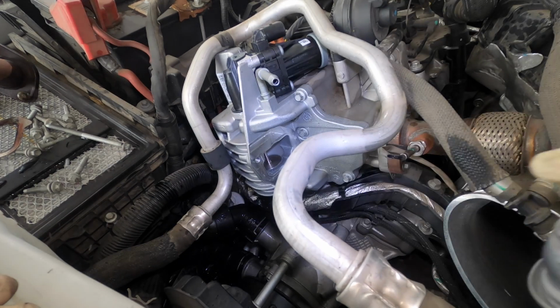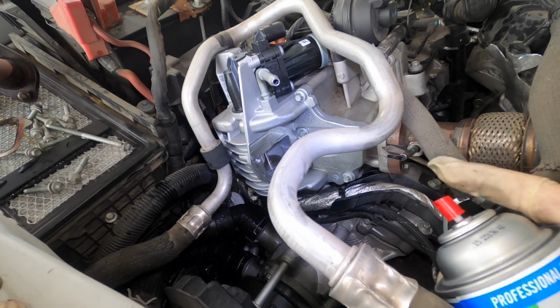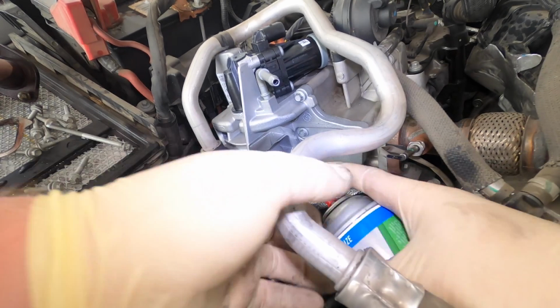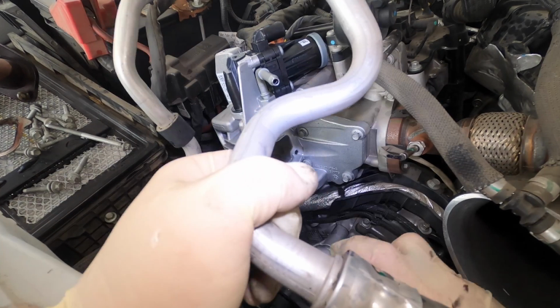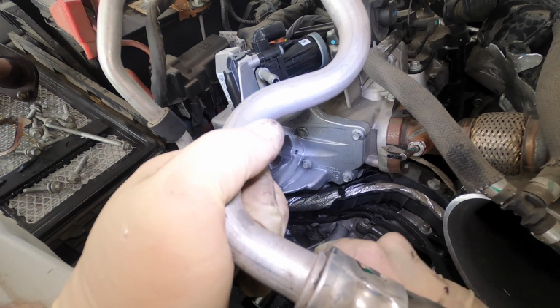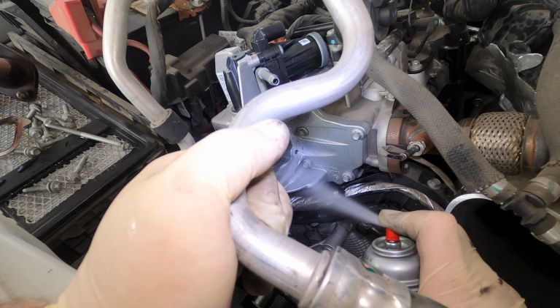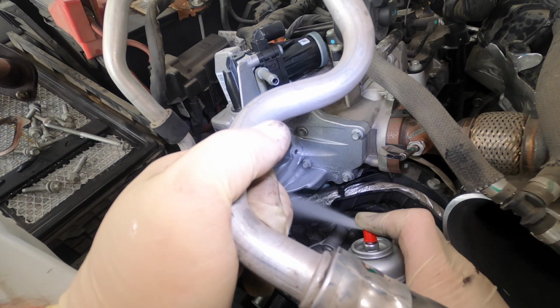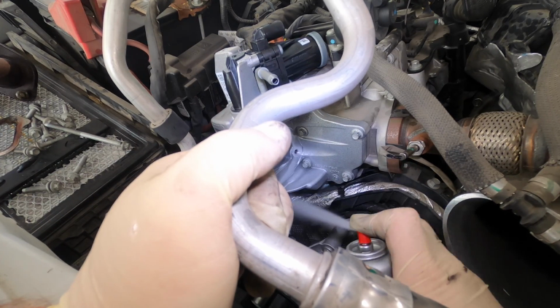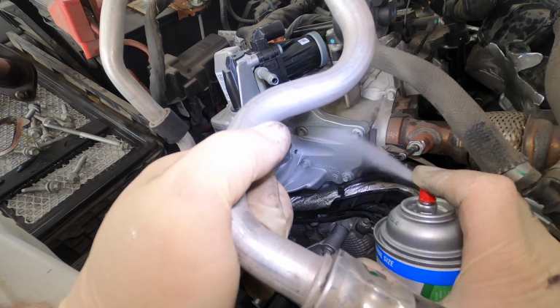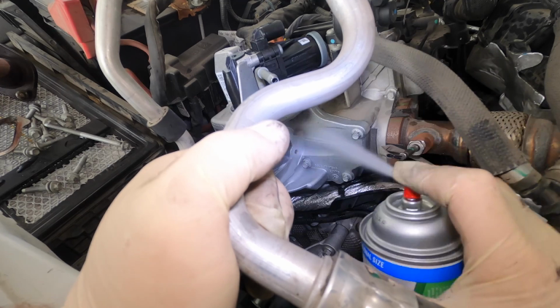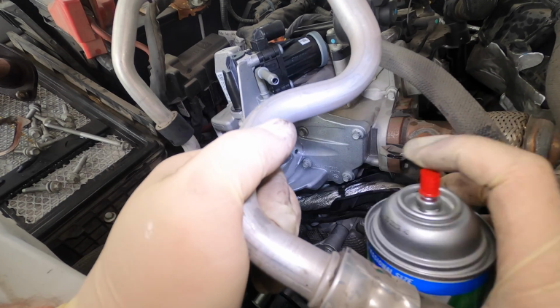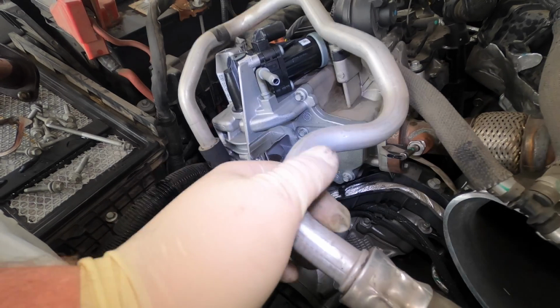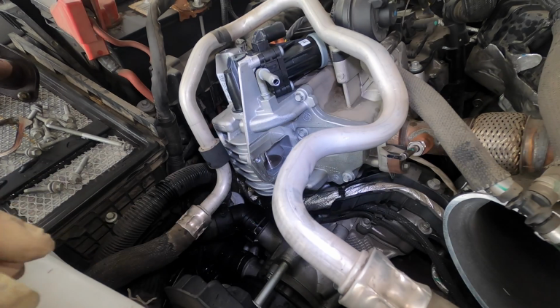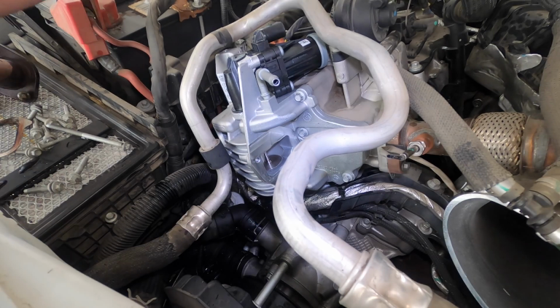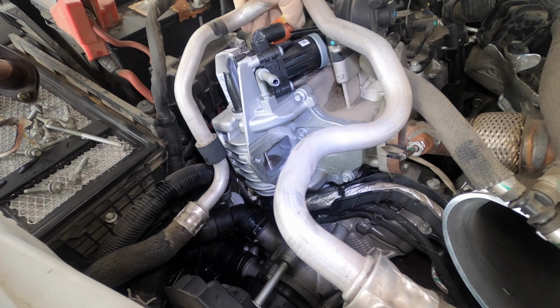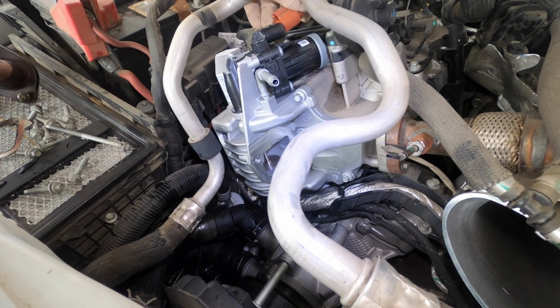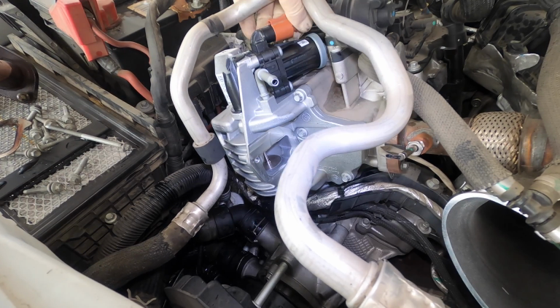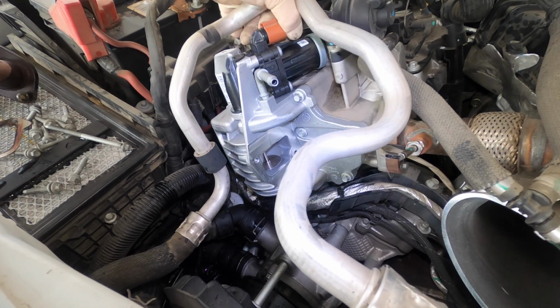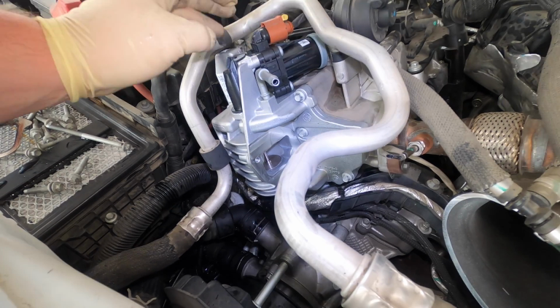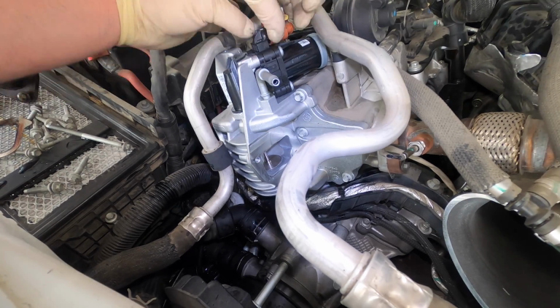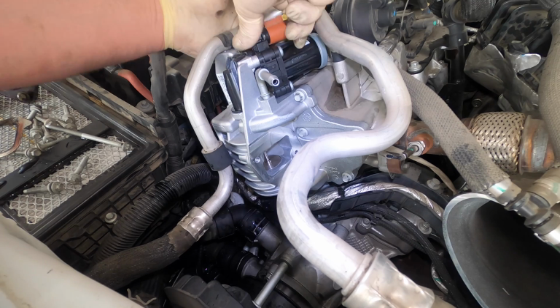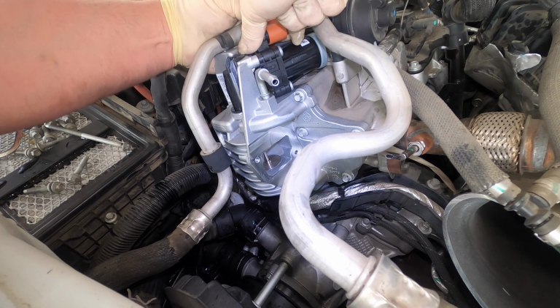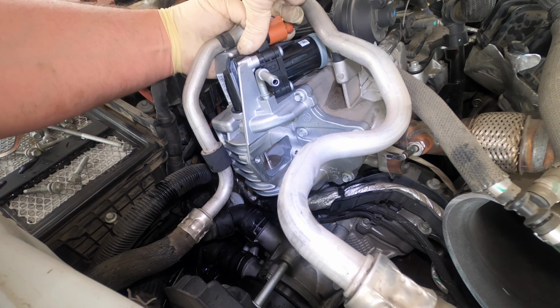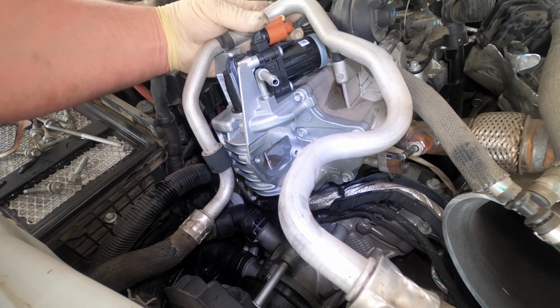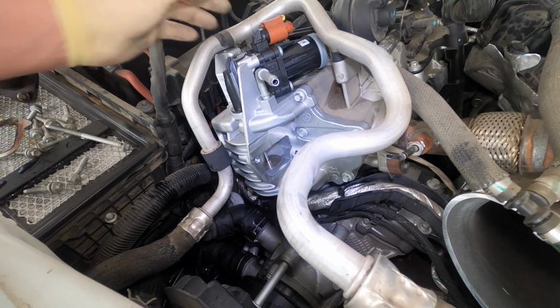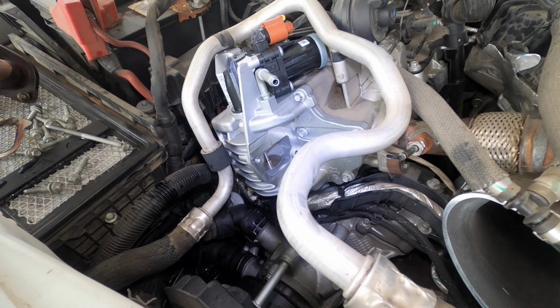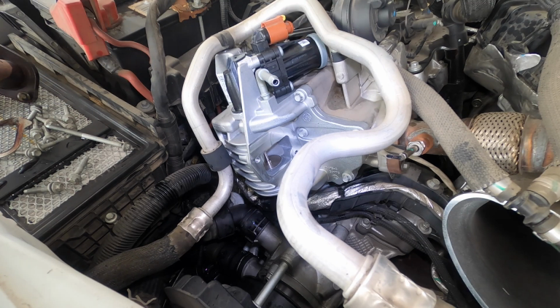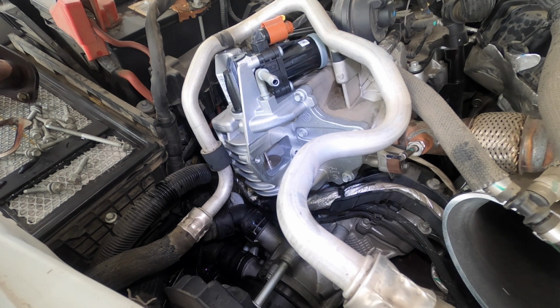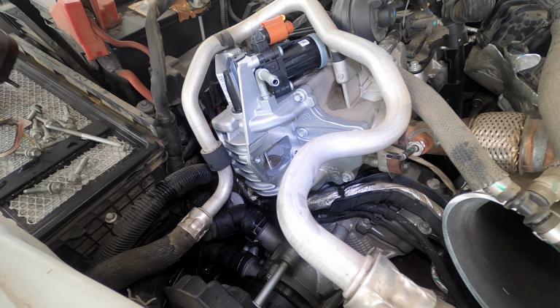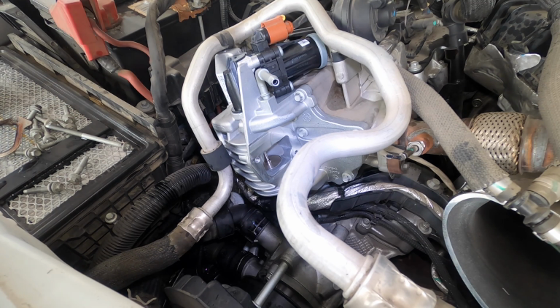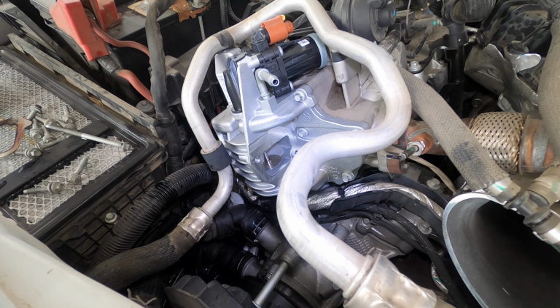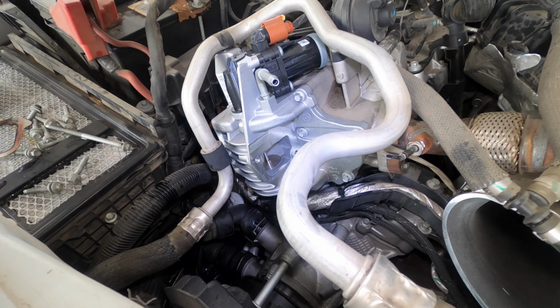Let's get it all nice and clean. I'm getting a little brake cleaner inside the port, which is not ideal. Just plug the electrical connector back in. And now the nightmare pipe — there's the manifold hose.